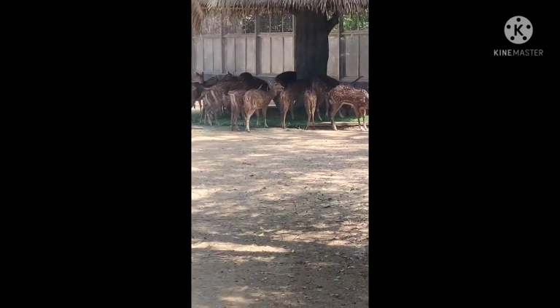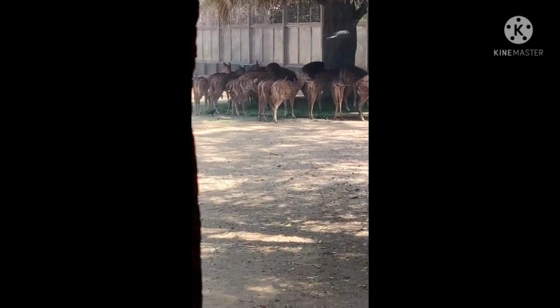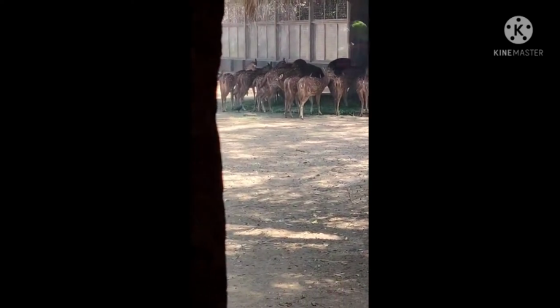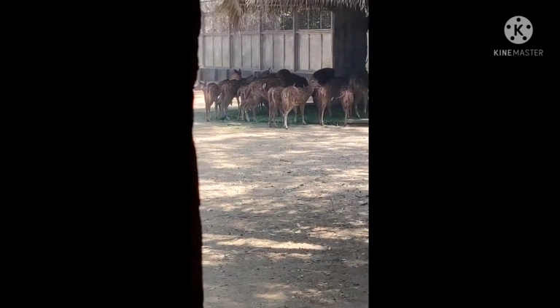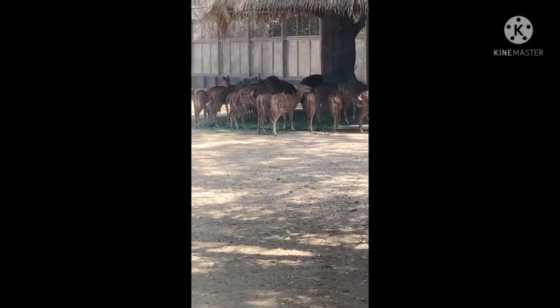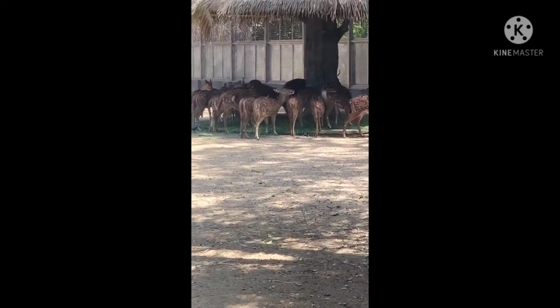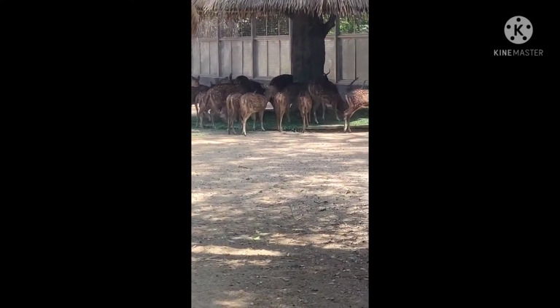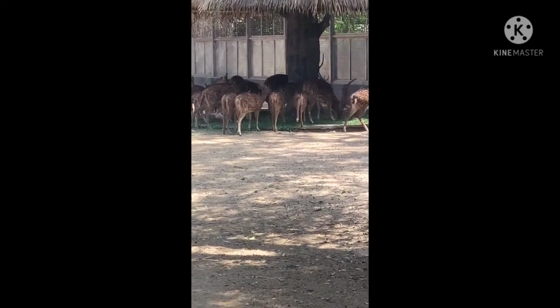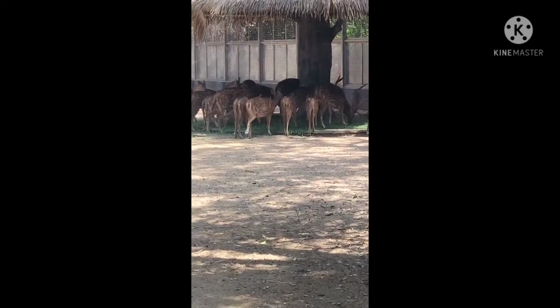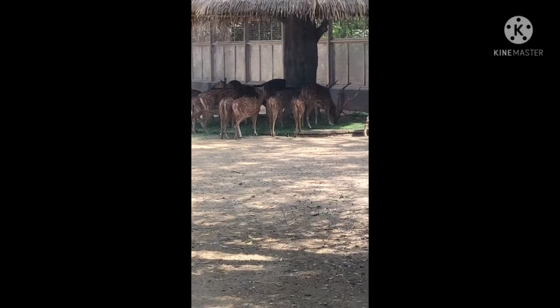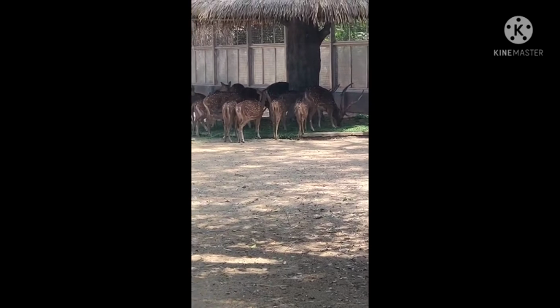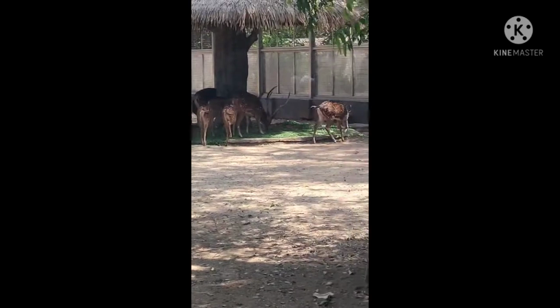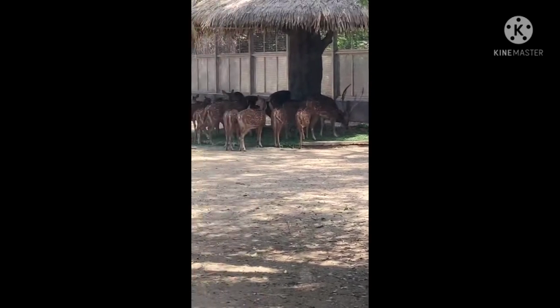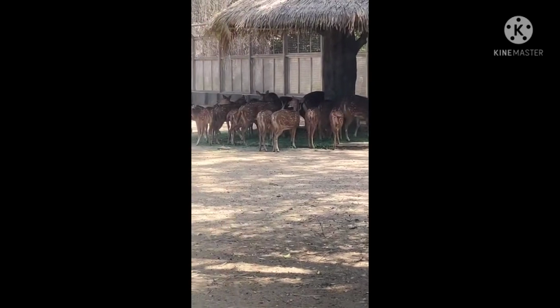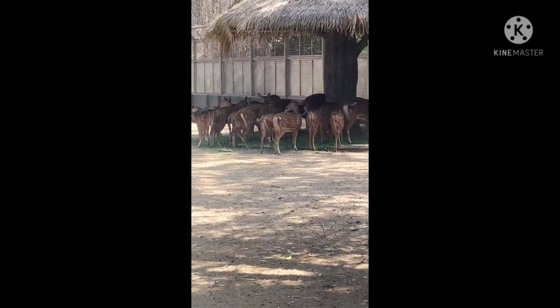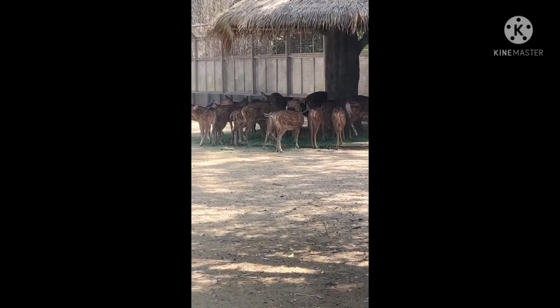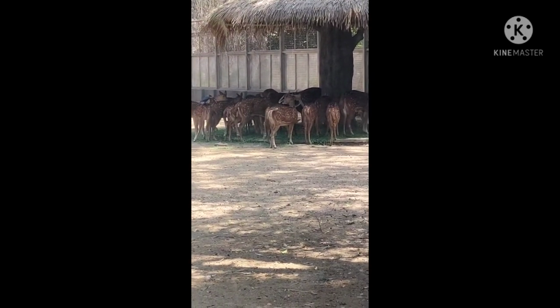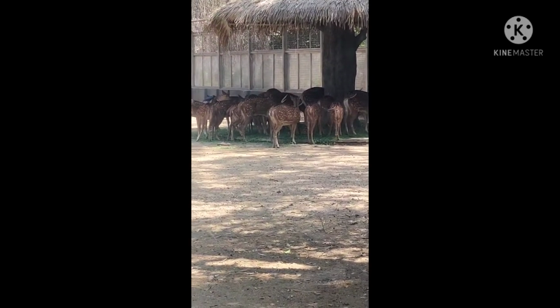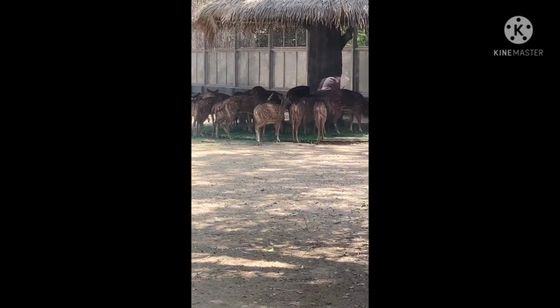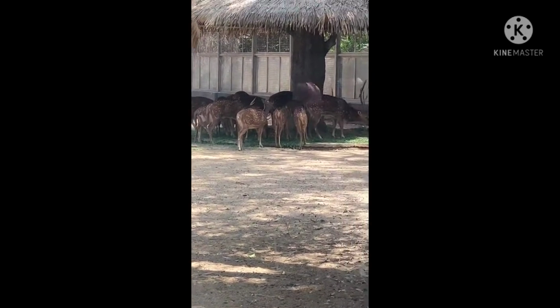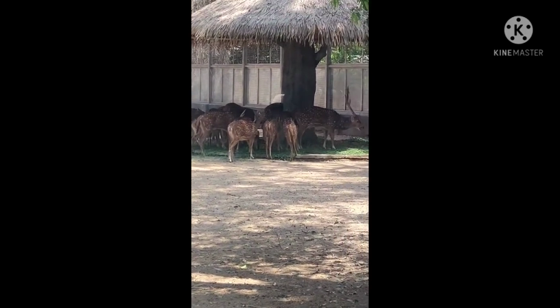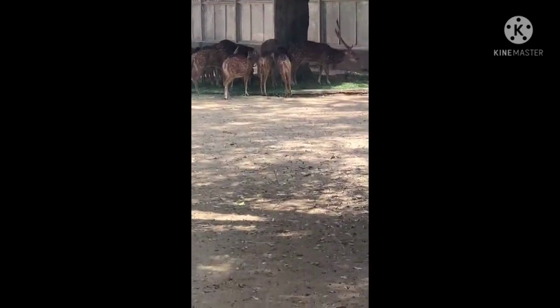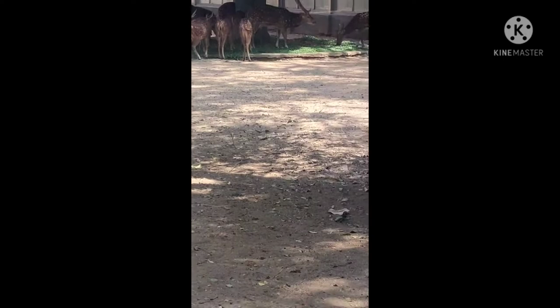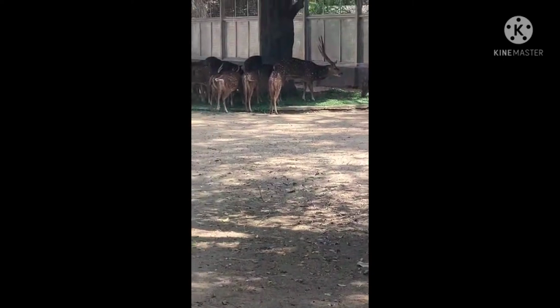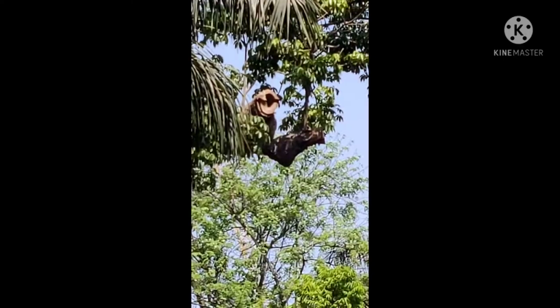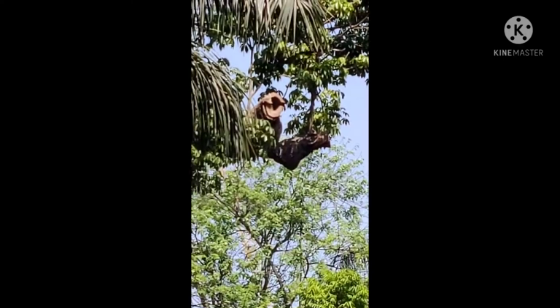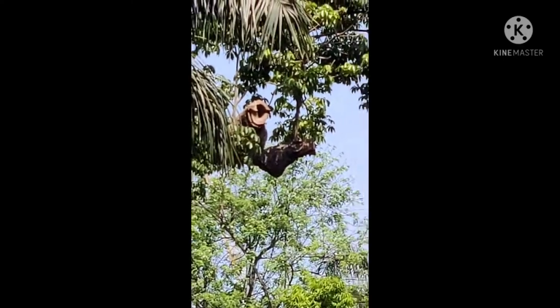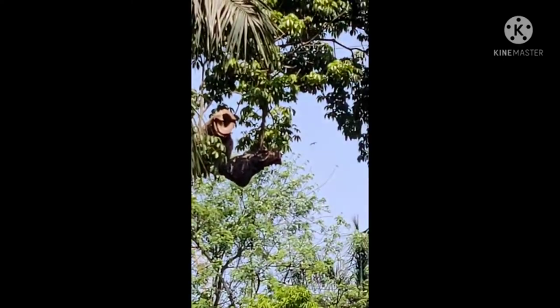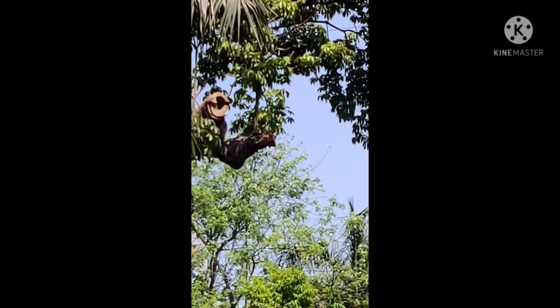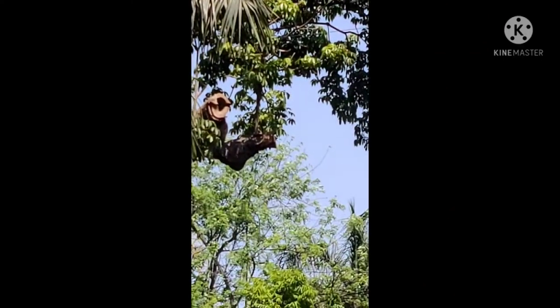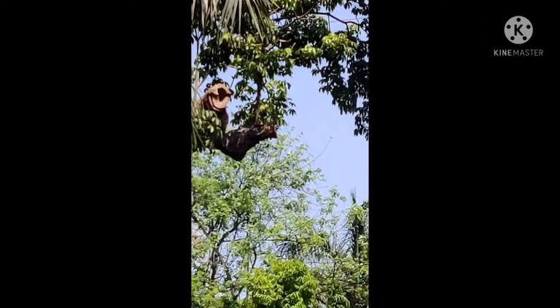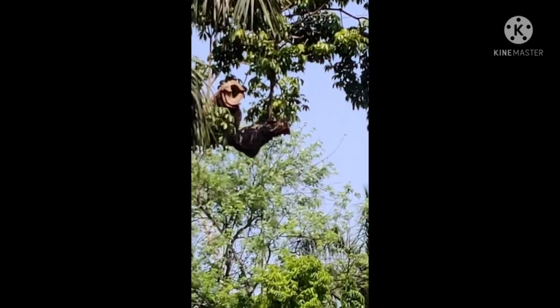We can see here a large scale of Antelope Deer which are actually eating the green grass. You can enjoy watching their live natural behavior.